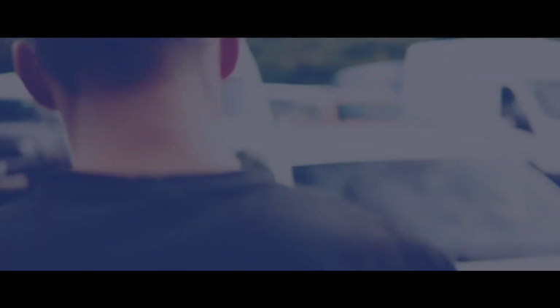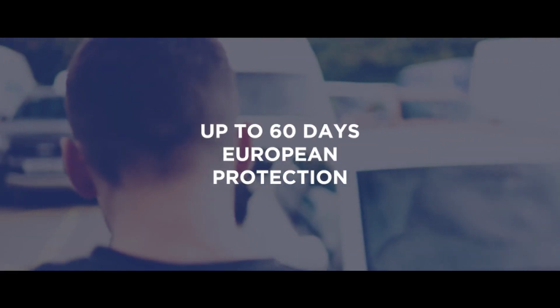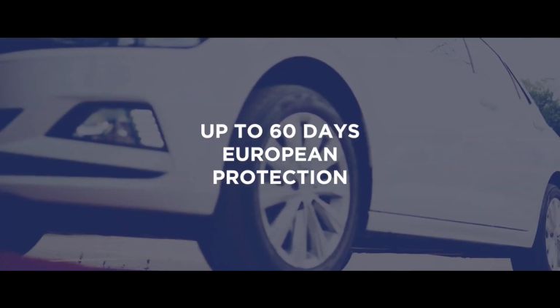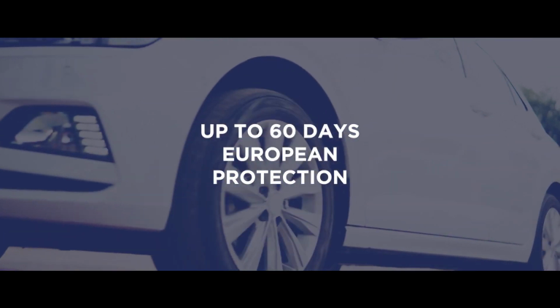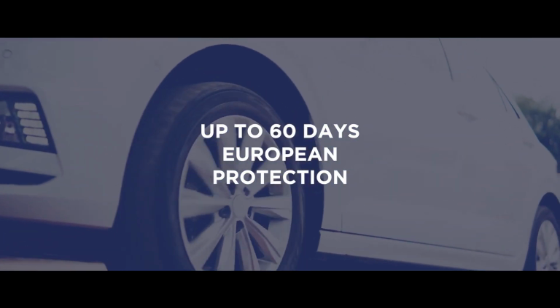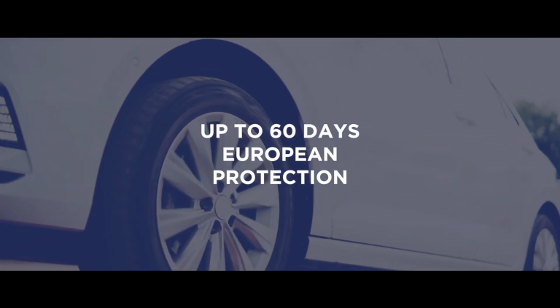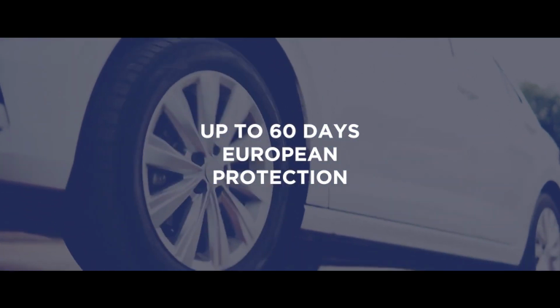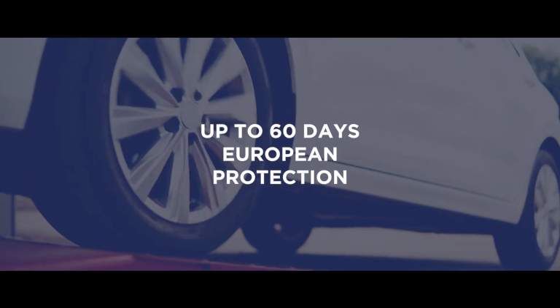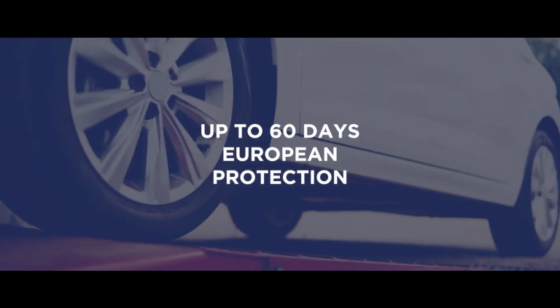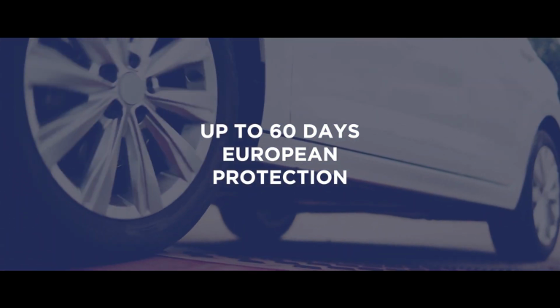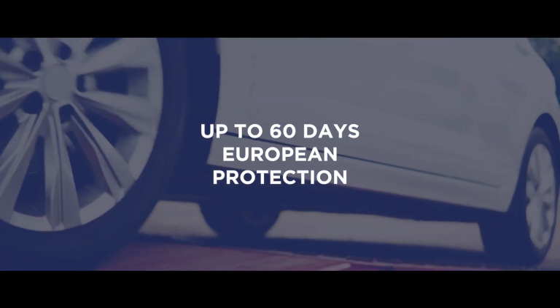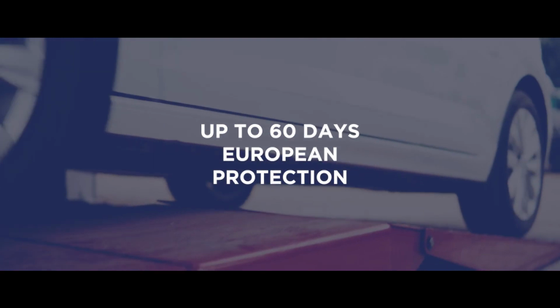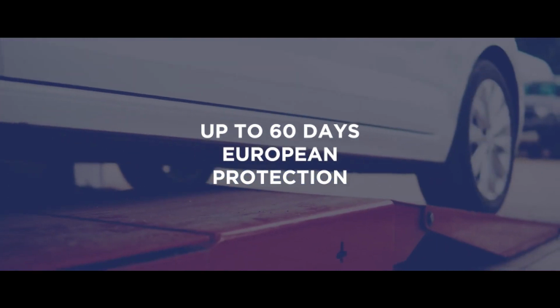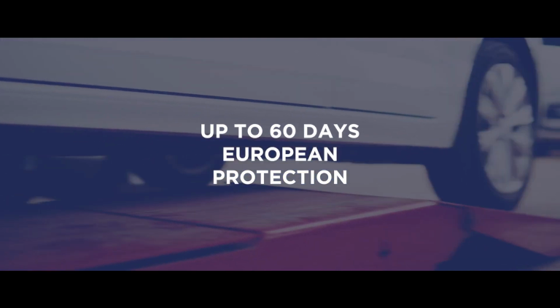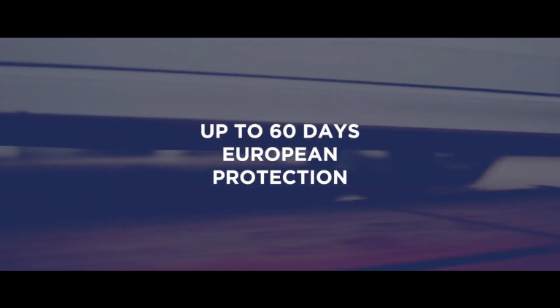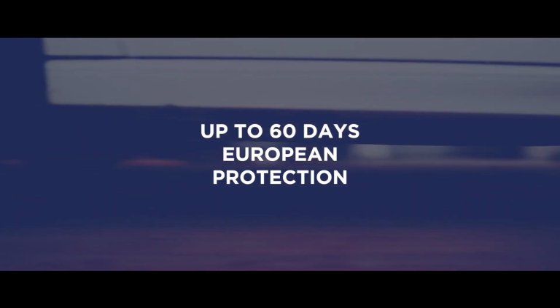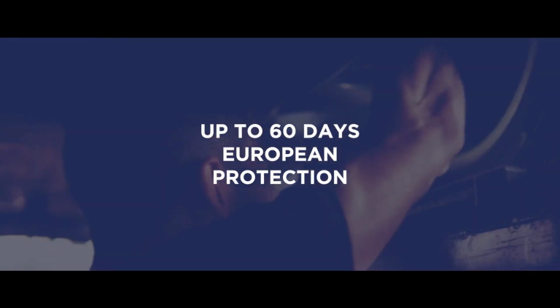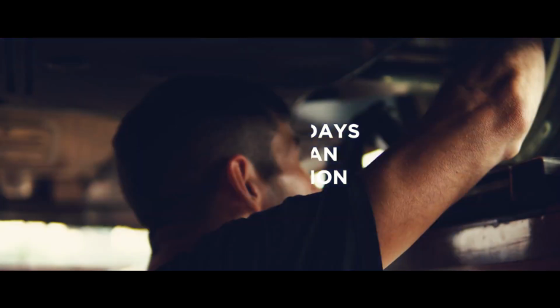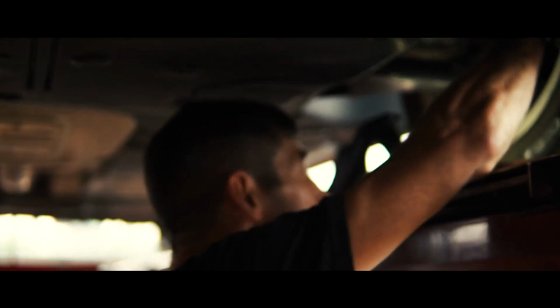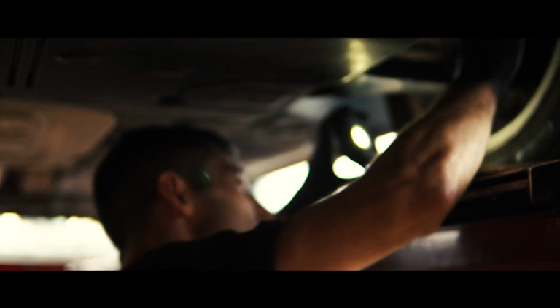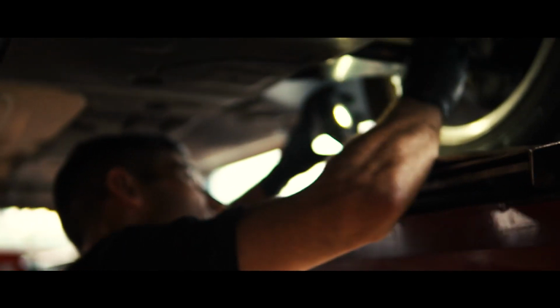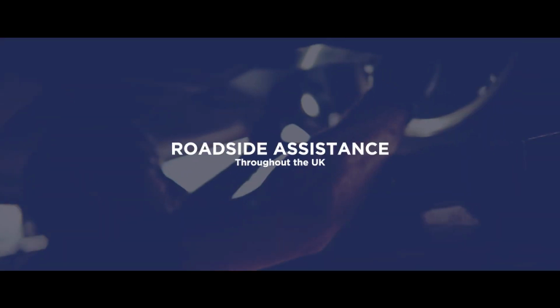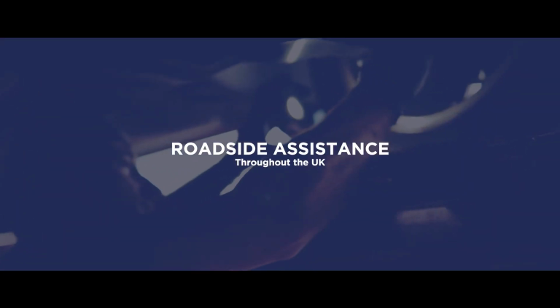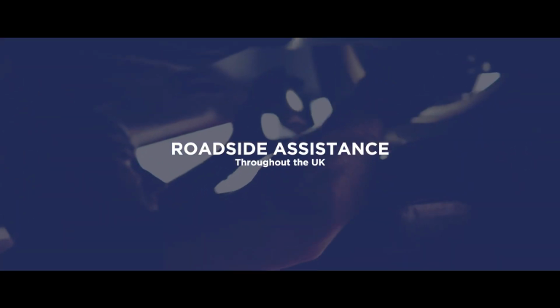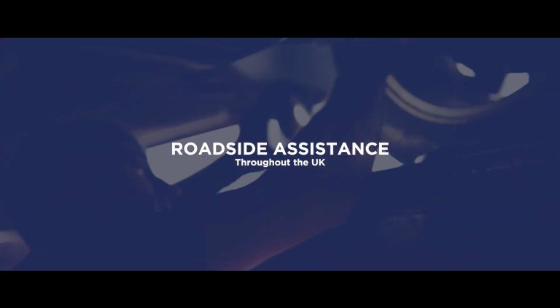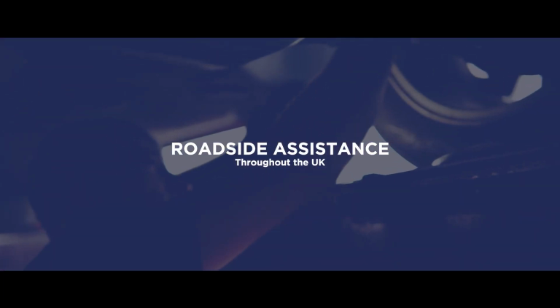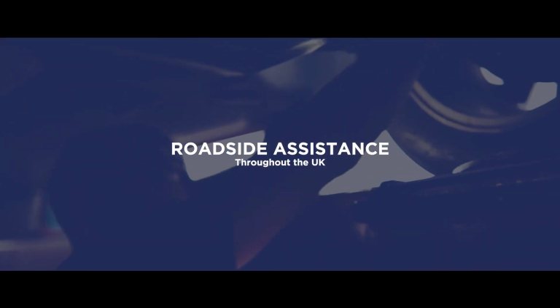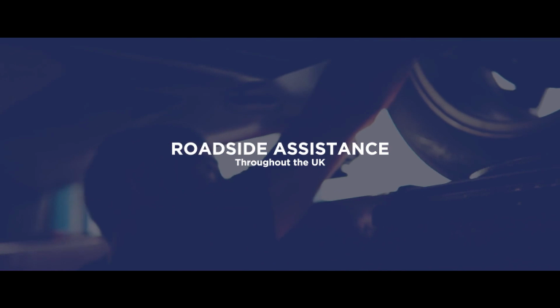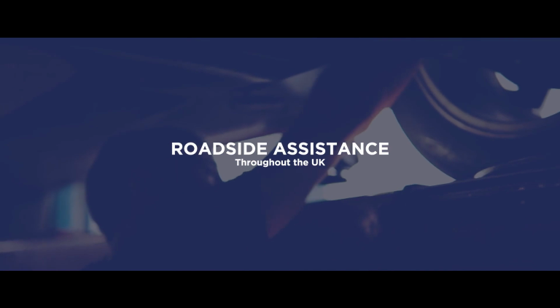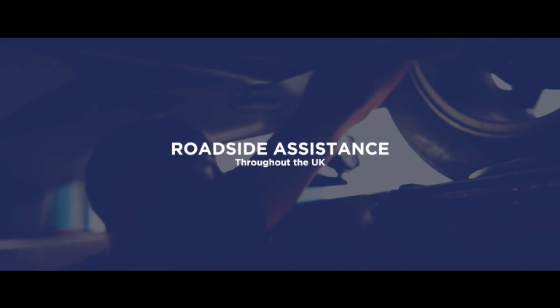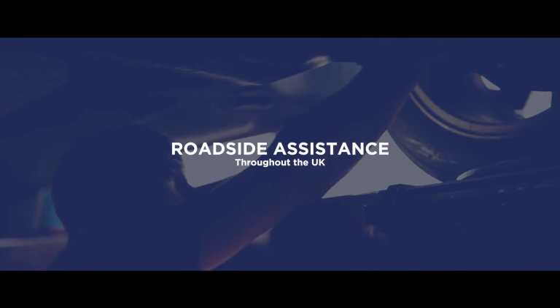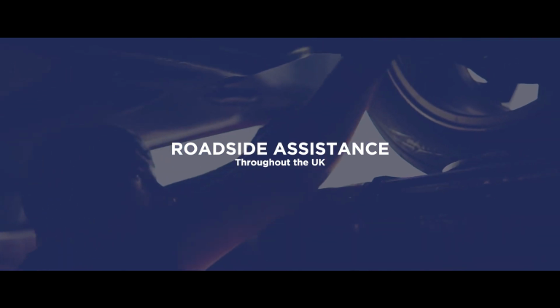We are not just limited to the UK either. You'll also have up to 60 days European protection for when you're travelling, with added roadside assistance, providing help when you need it most.